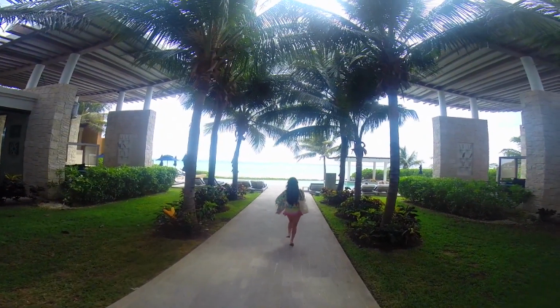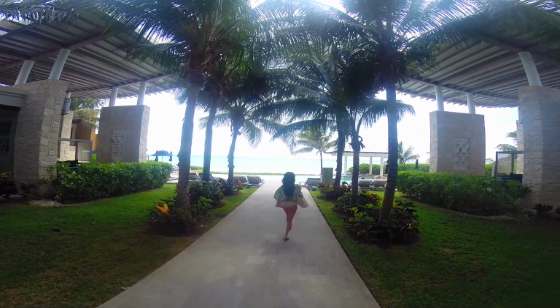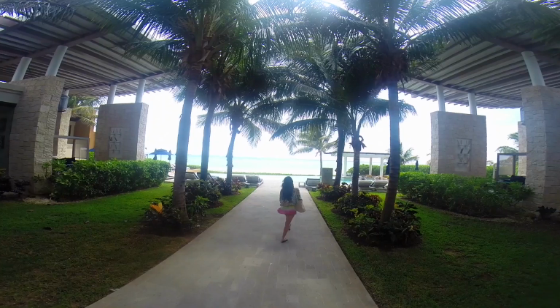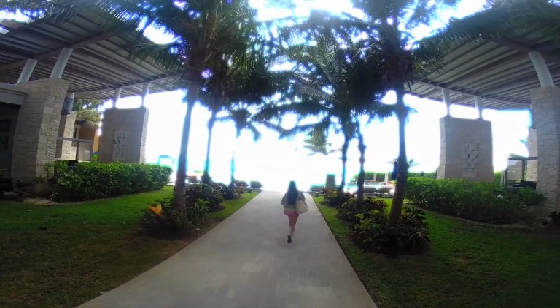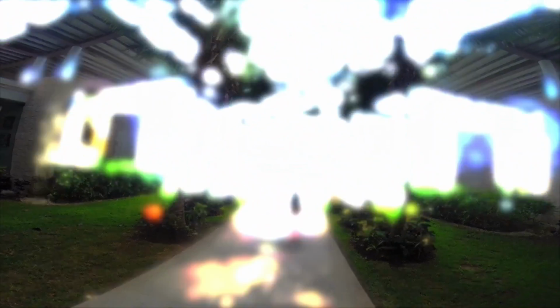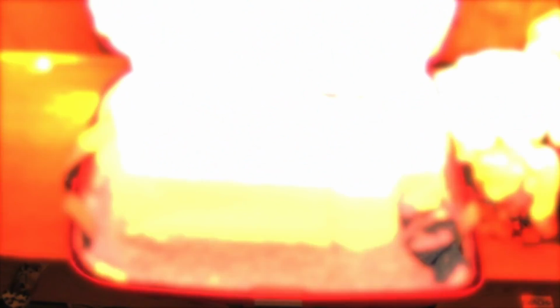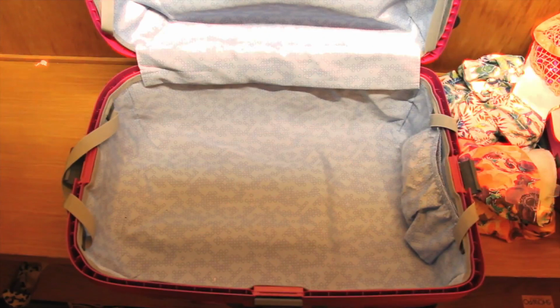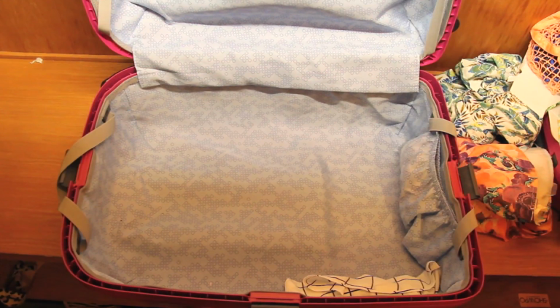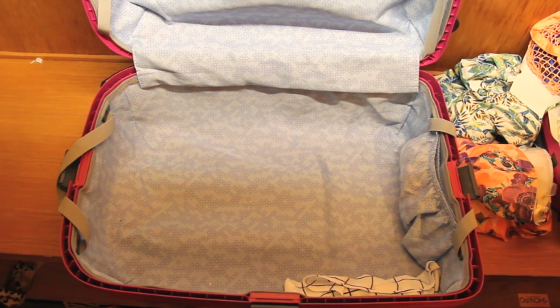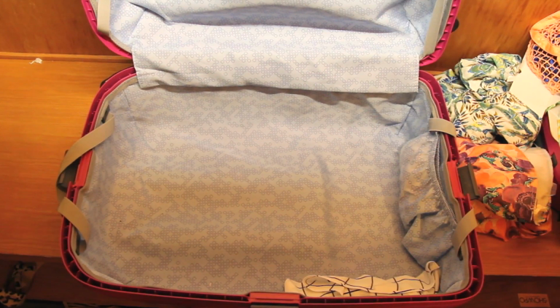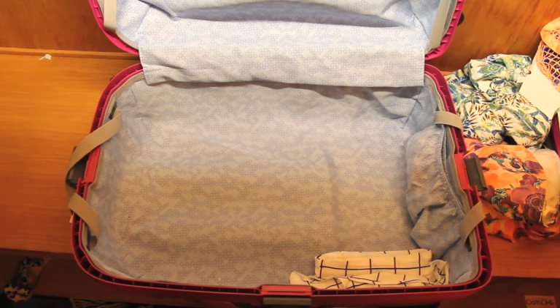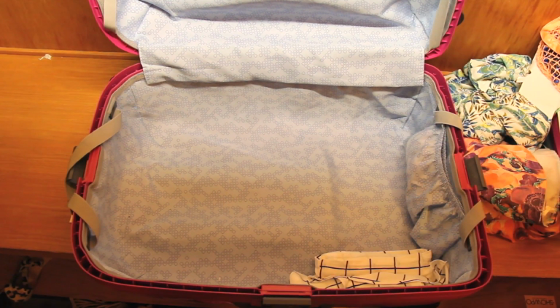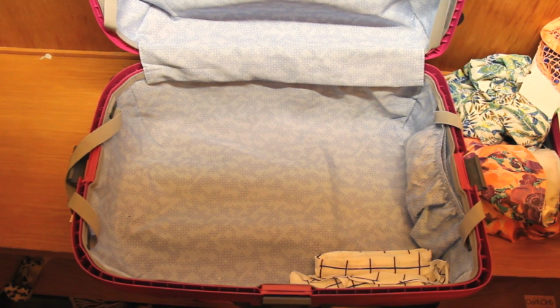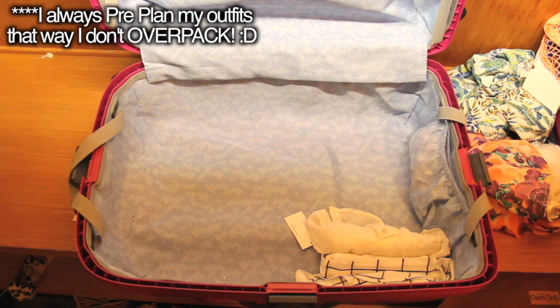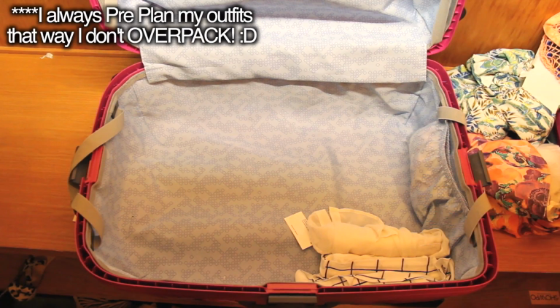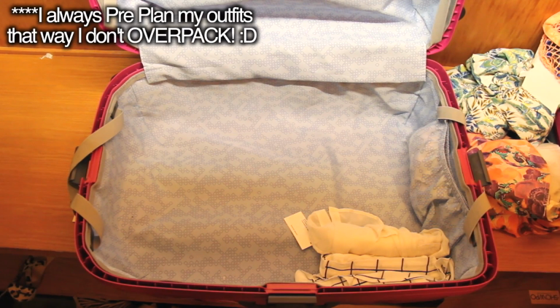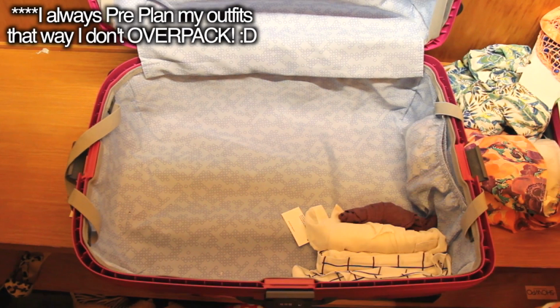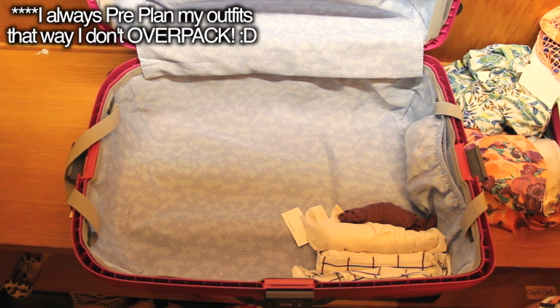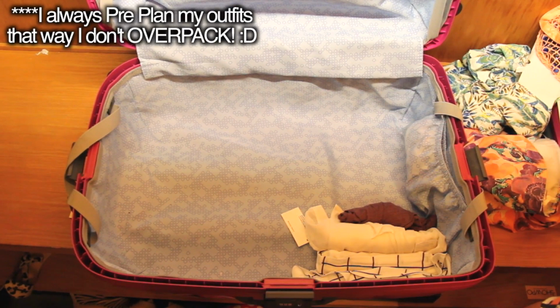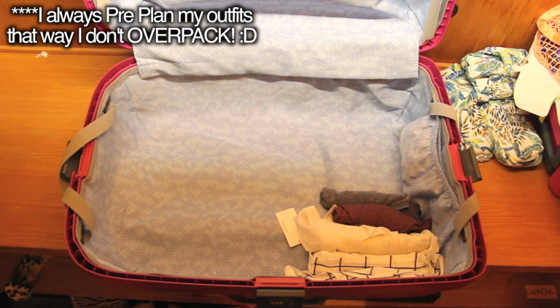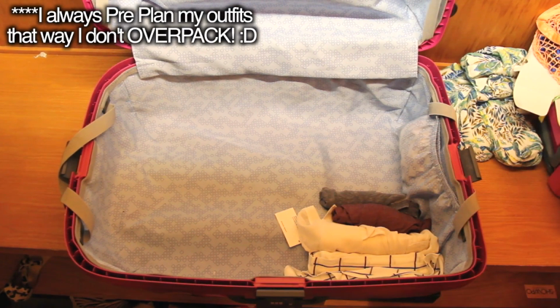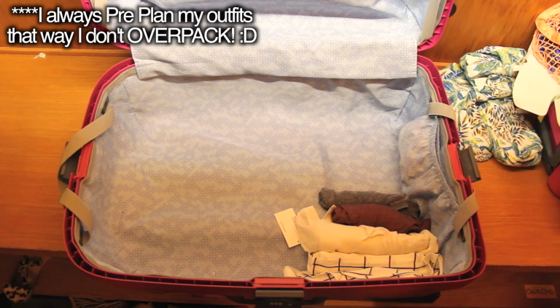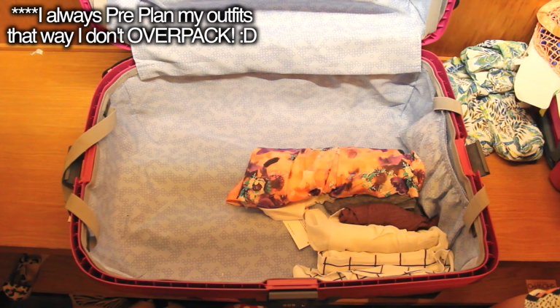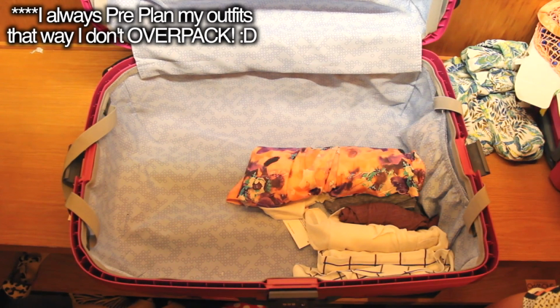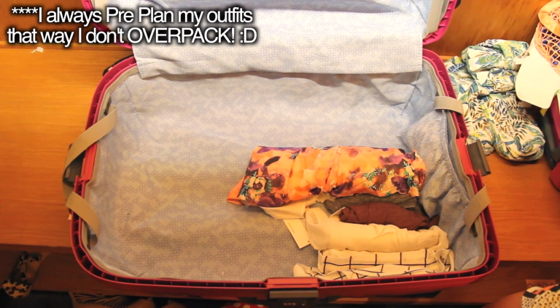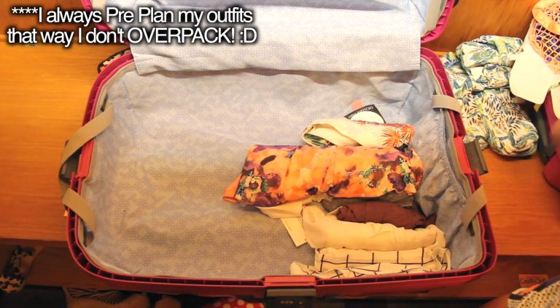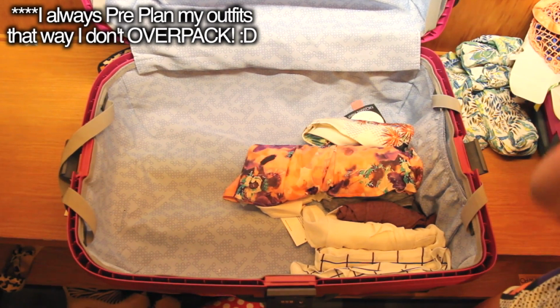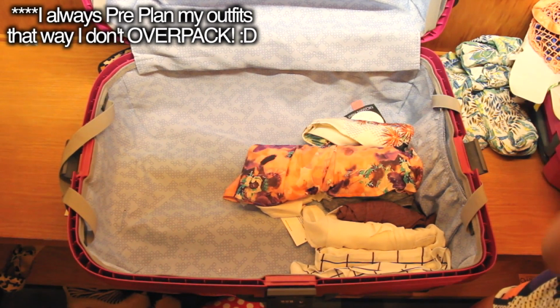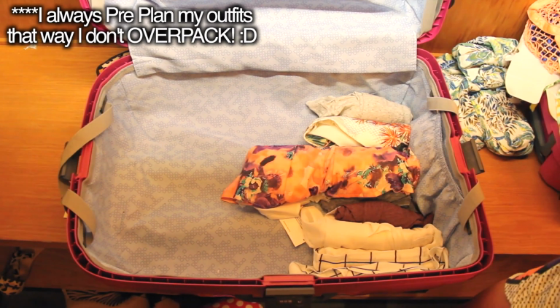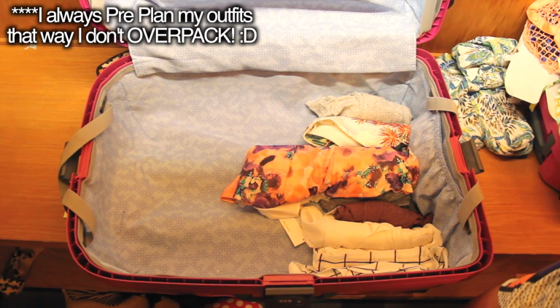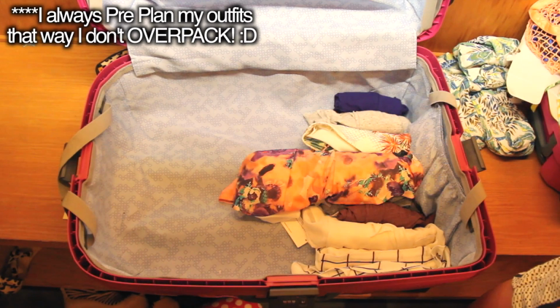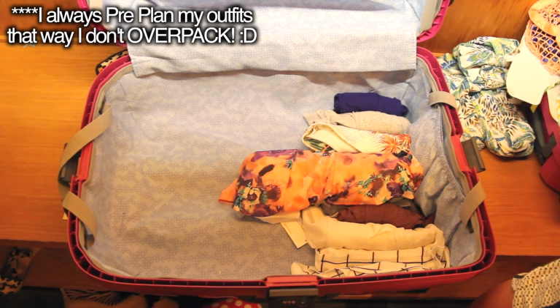Hi guys, so I didn't have any time to film my packing video before we left, so I figured I would take you through me packing back up my suitcase for when we left.